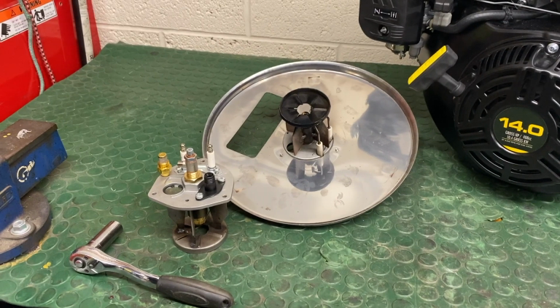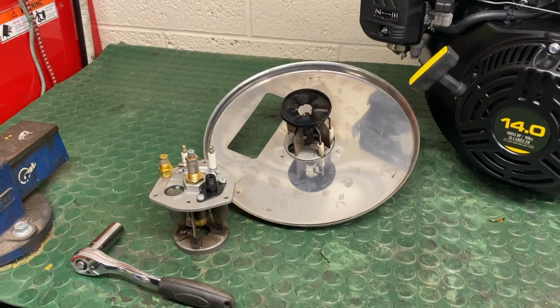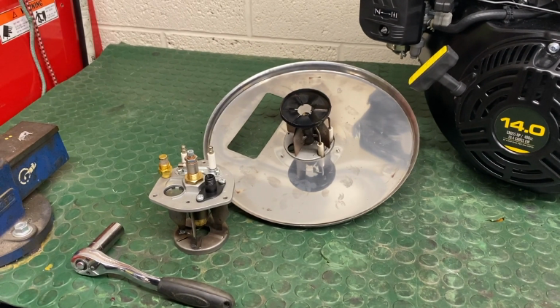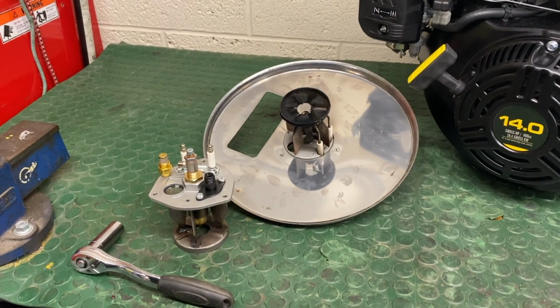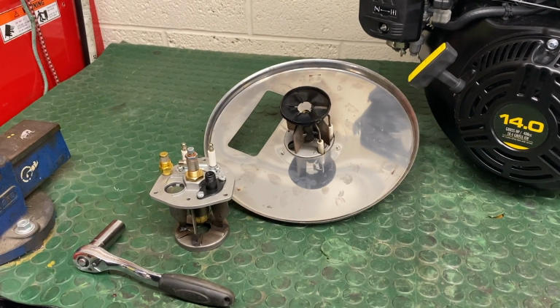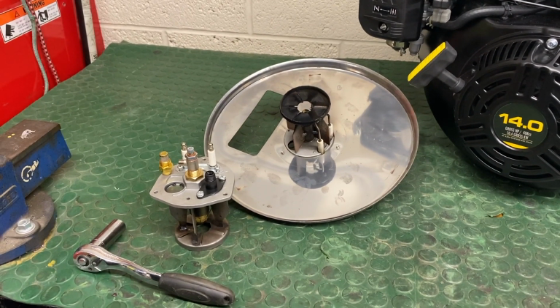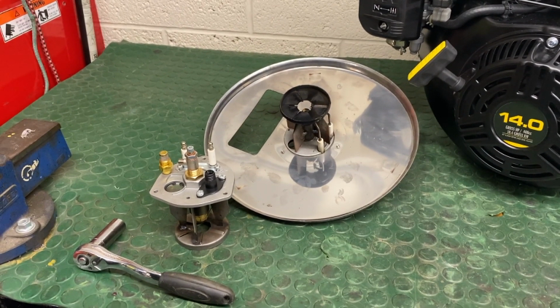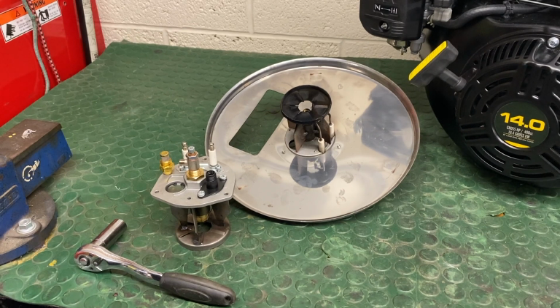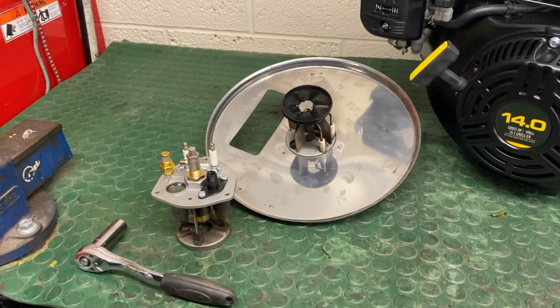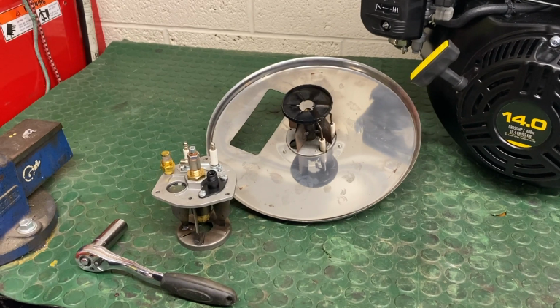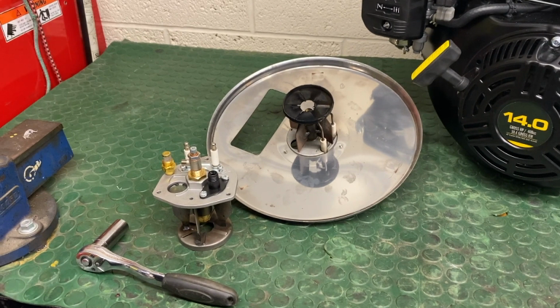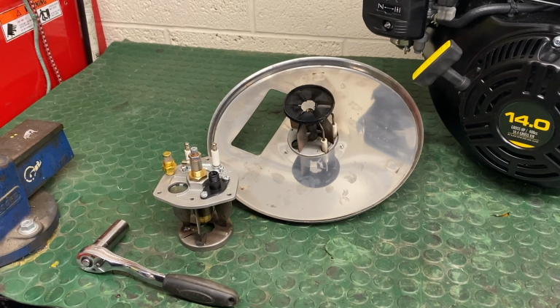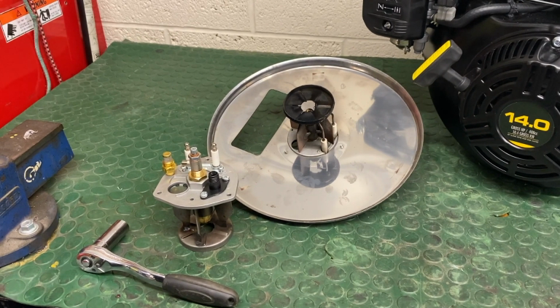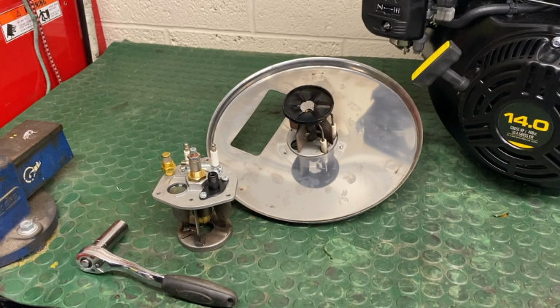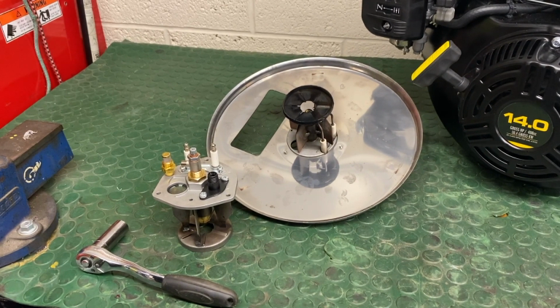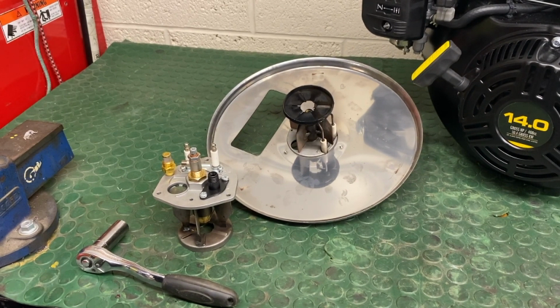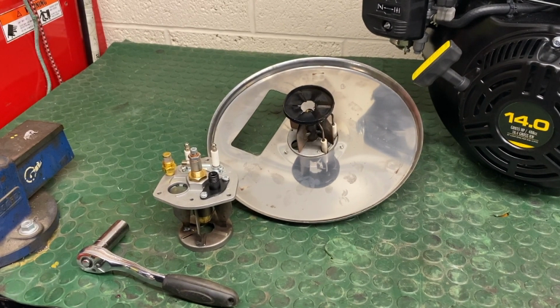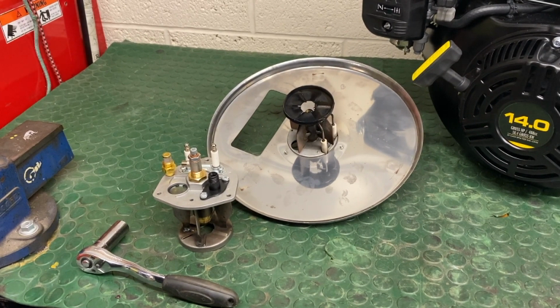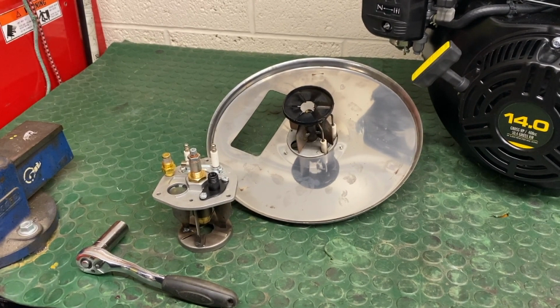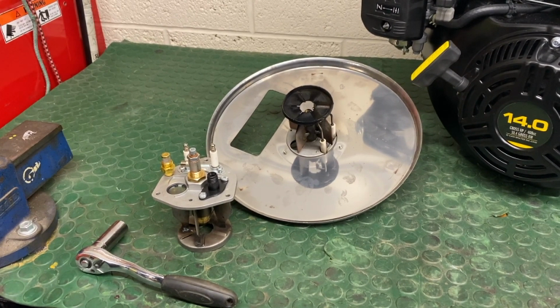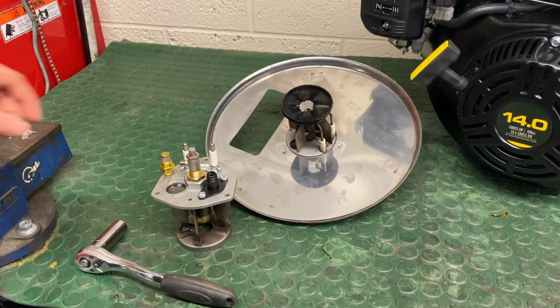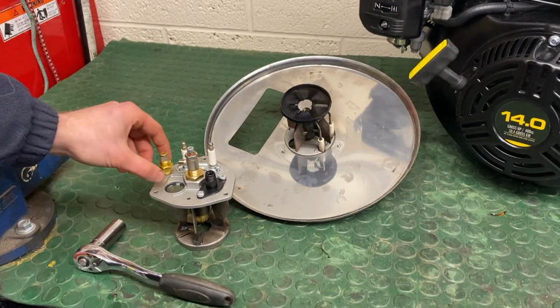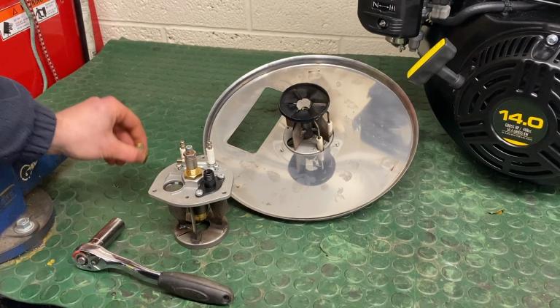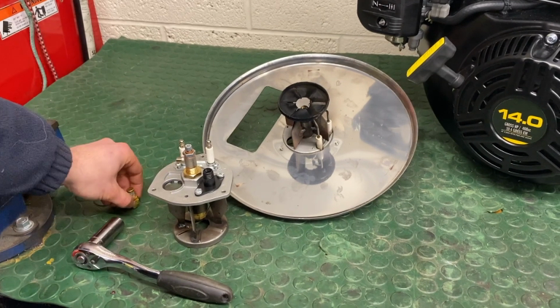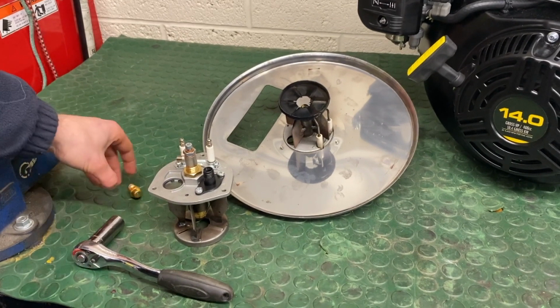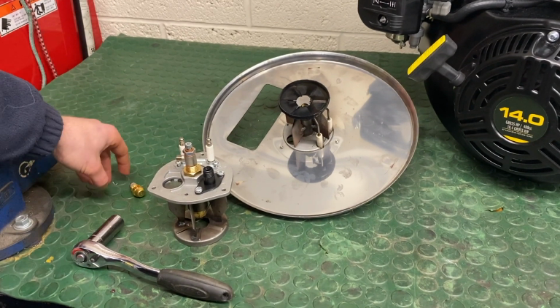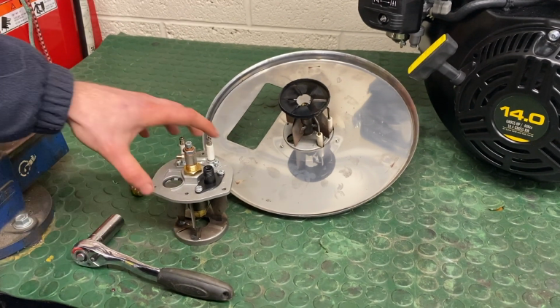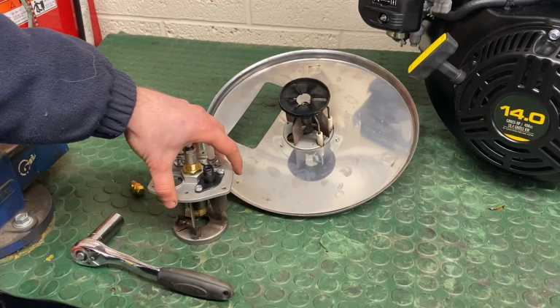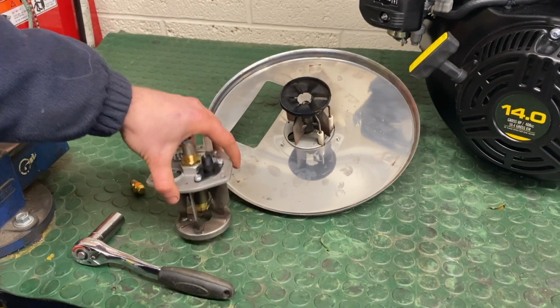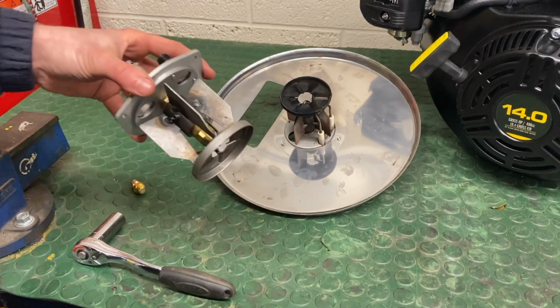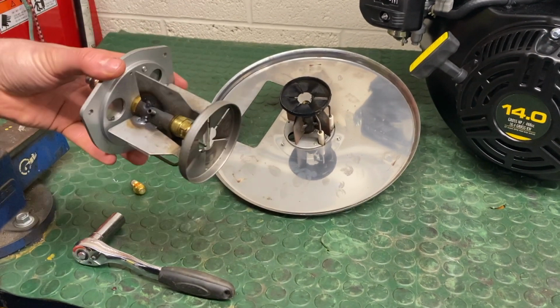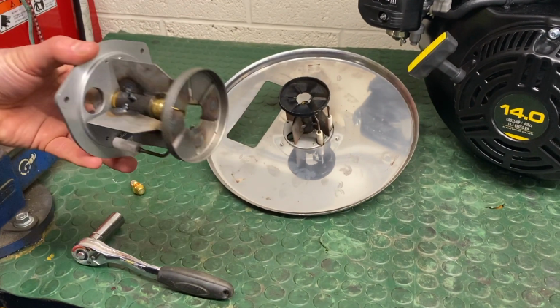This is just a quick video on replacing the fuel nozzle and electrodes in a Mazzoni ignition assembly. The assembly will come out of the boiler and it will look like this.